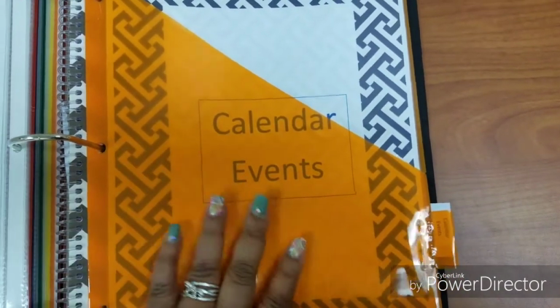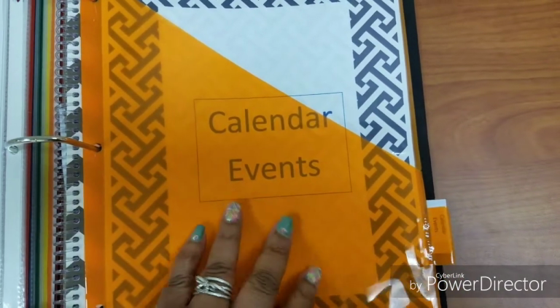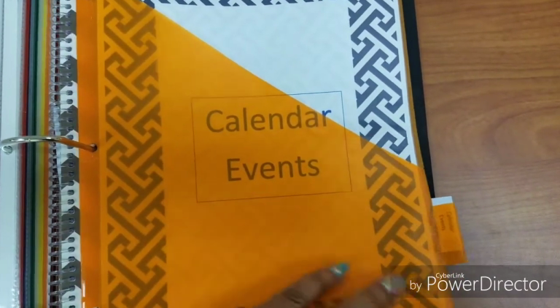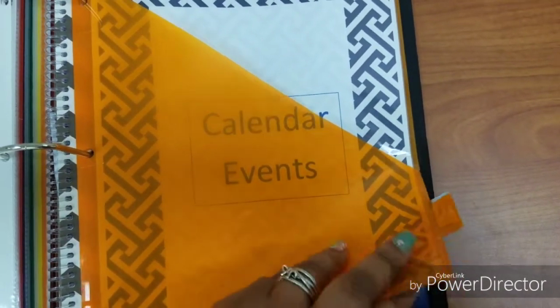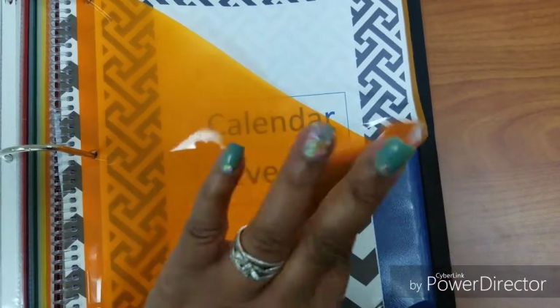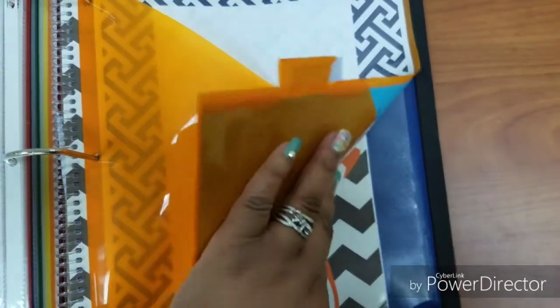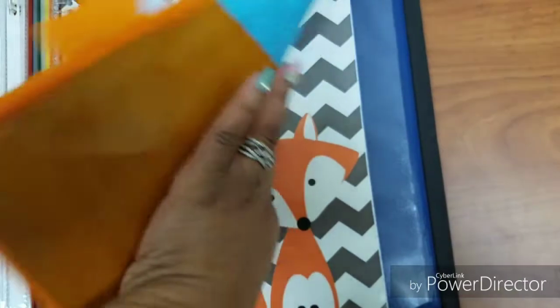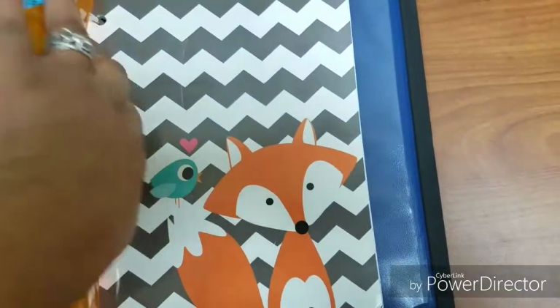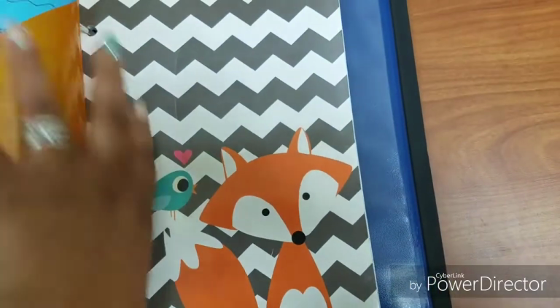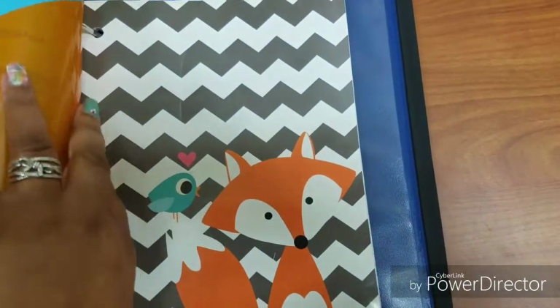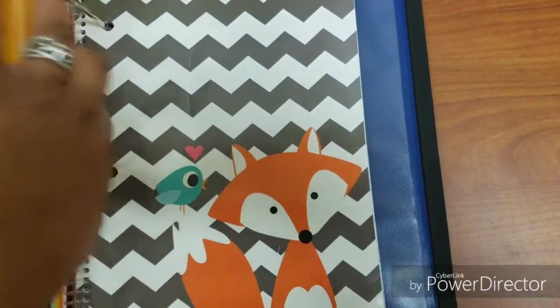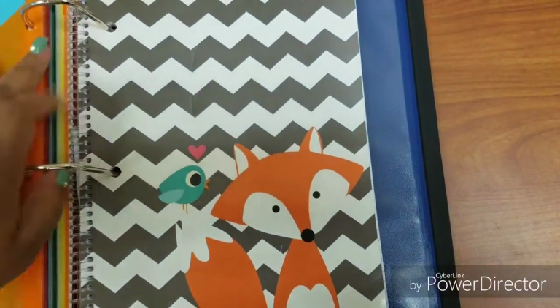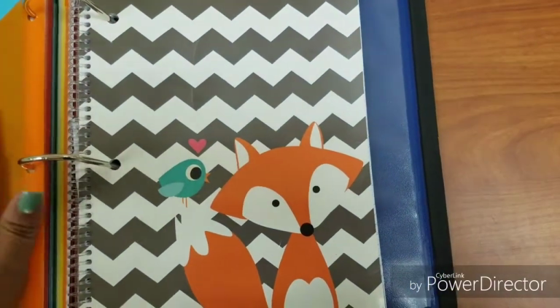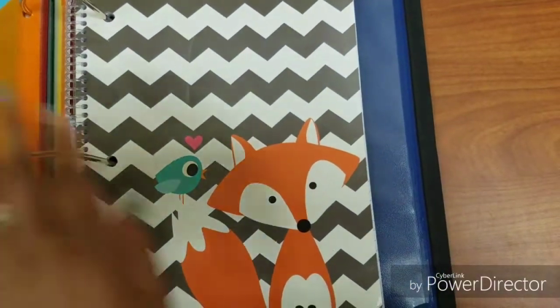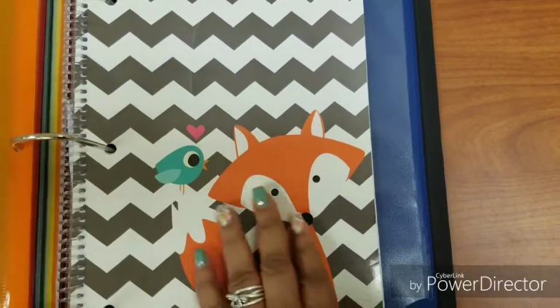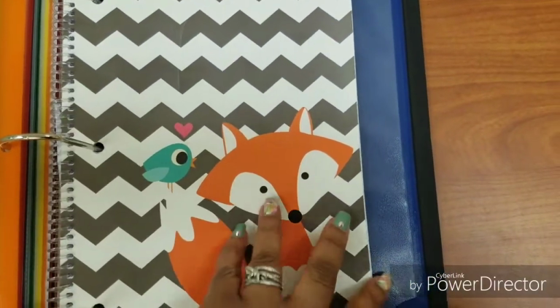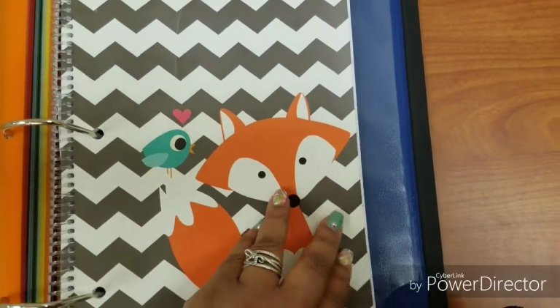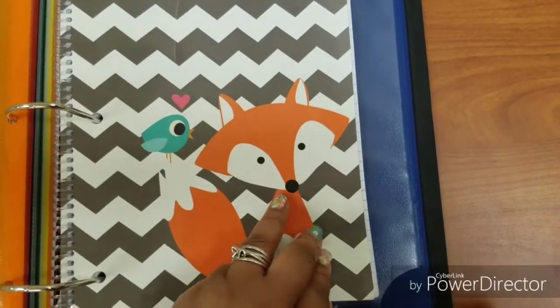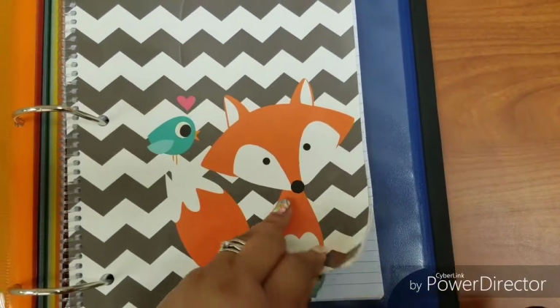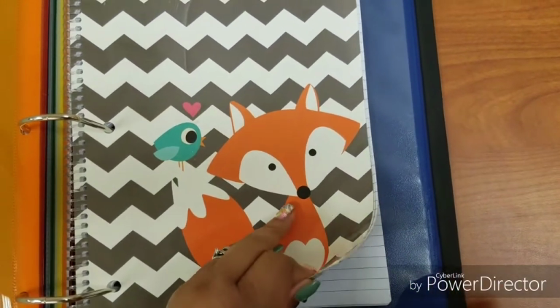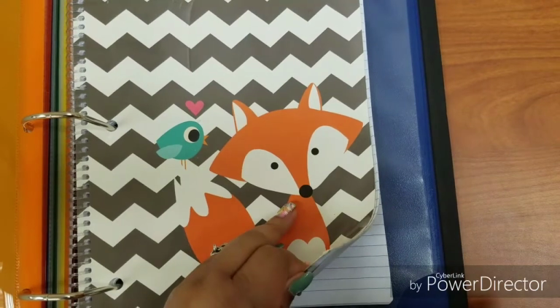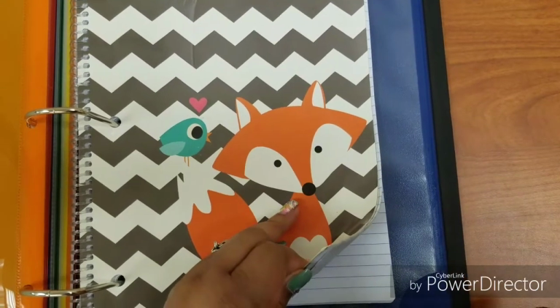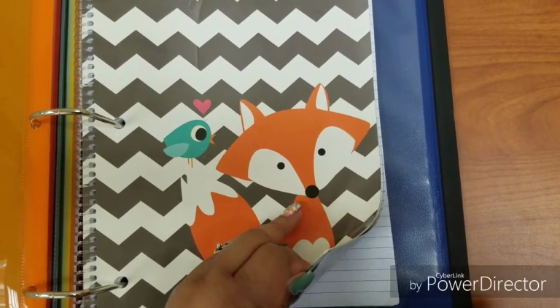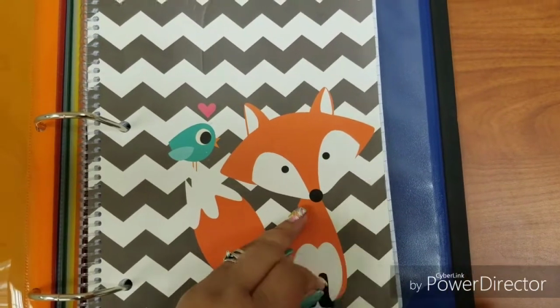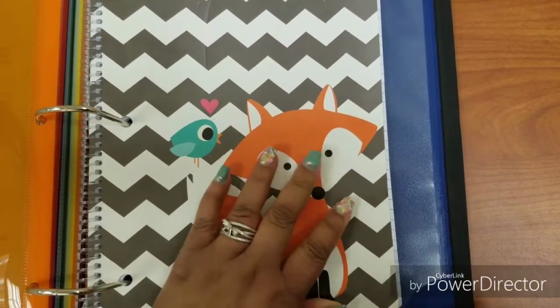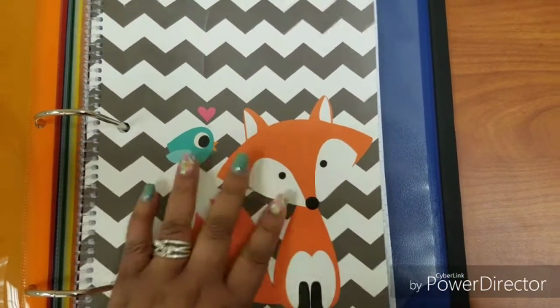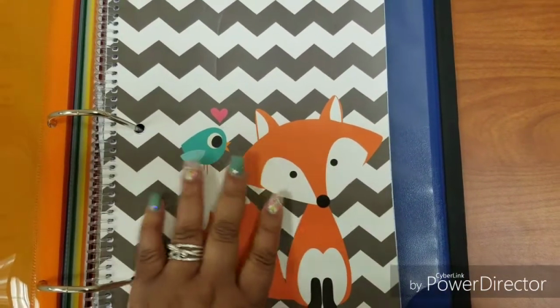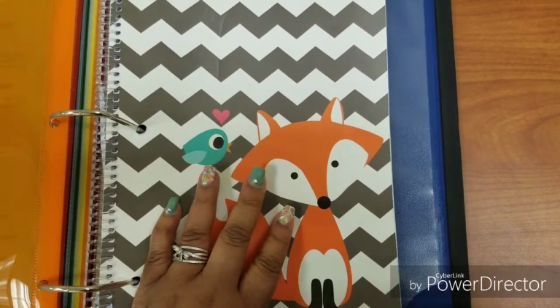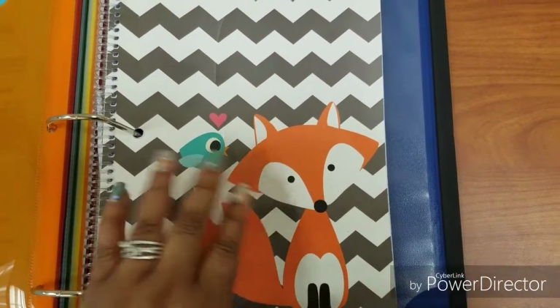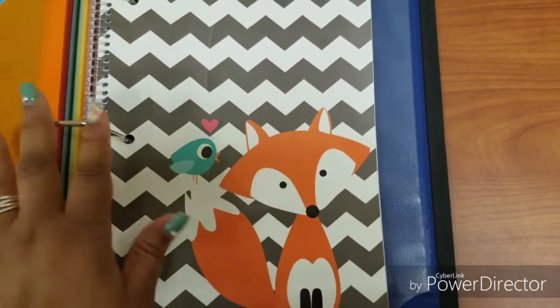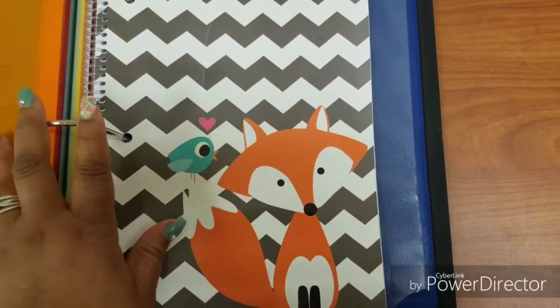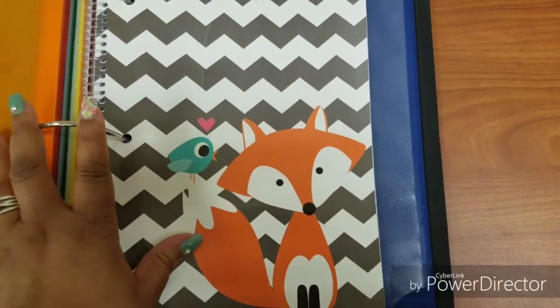The last section is for calendar events so I can plan things out. The only other thing I have in here is just a small notebook to take notes while we are in the meeting.